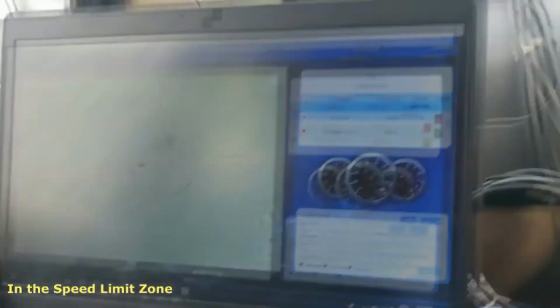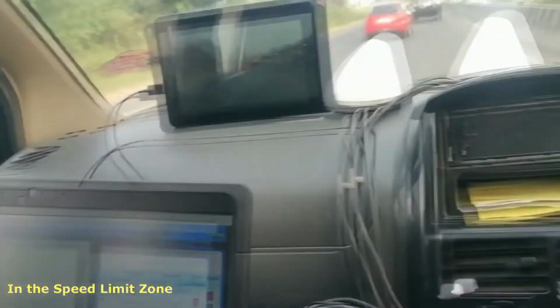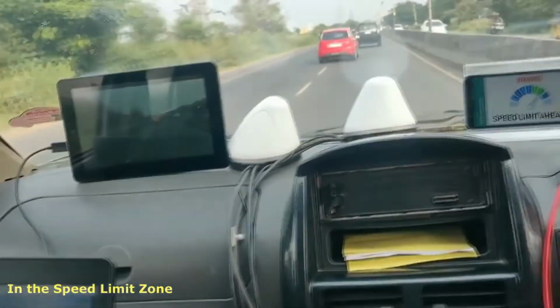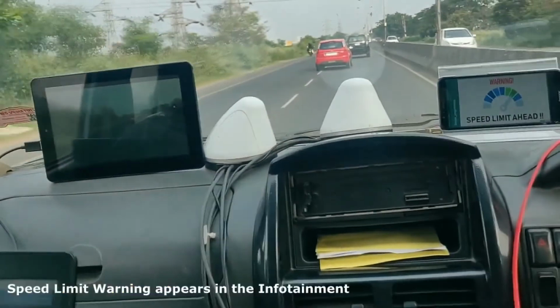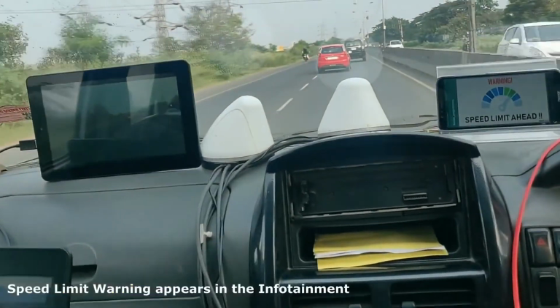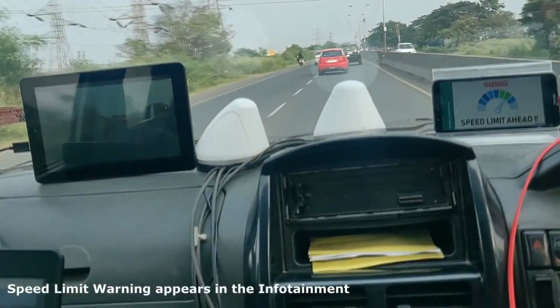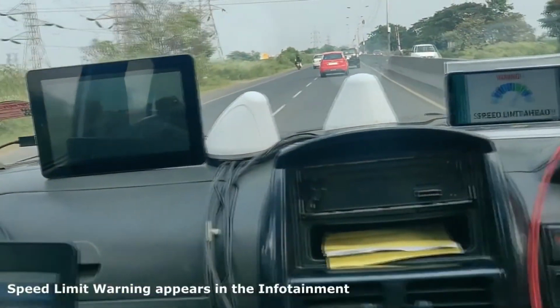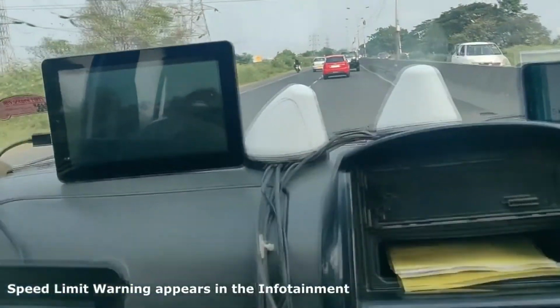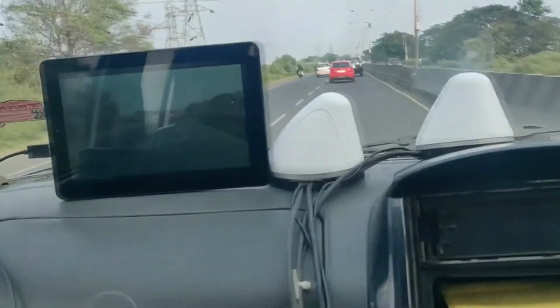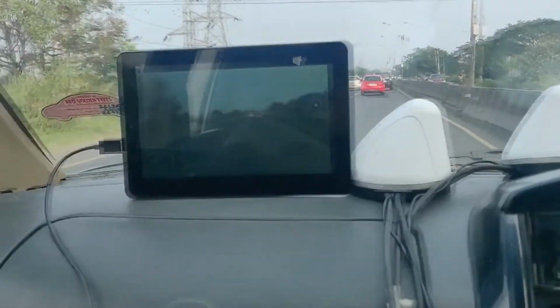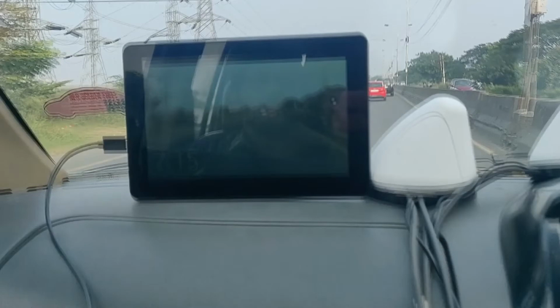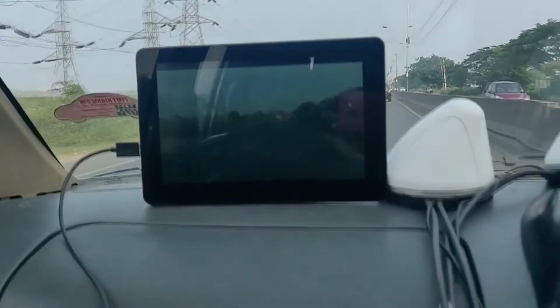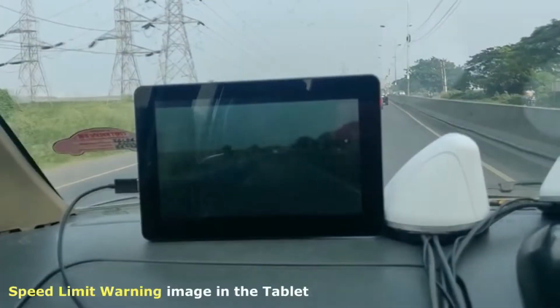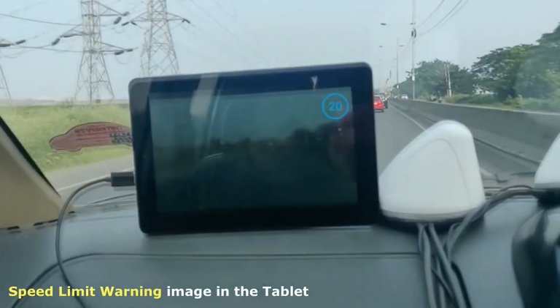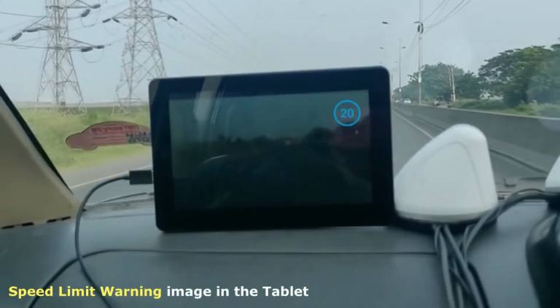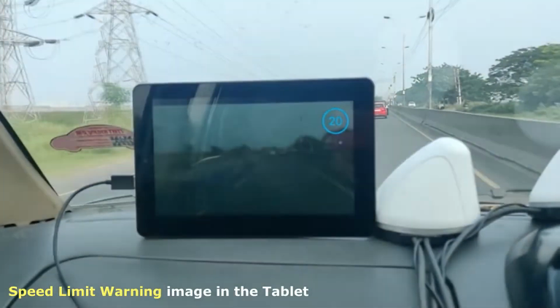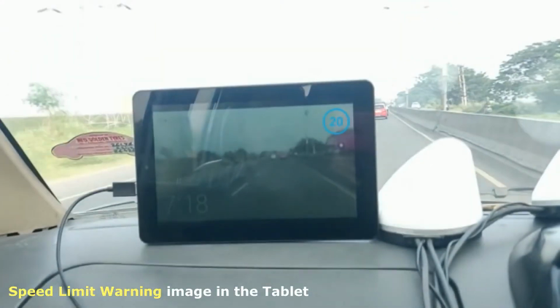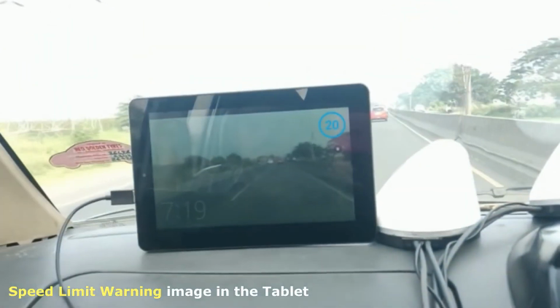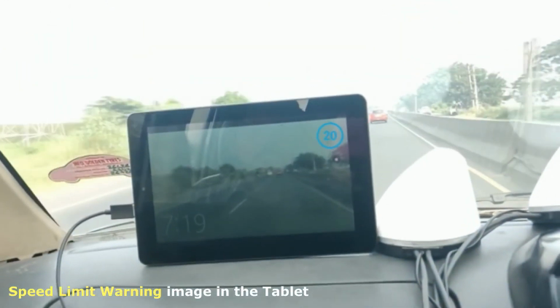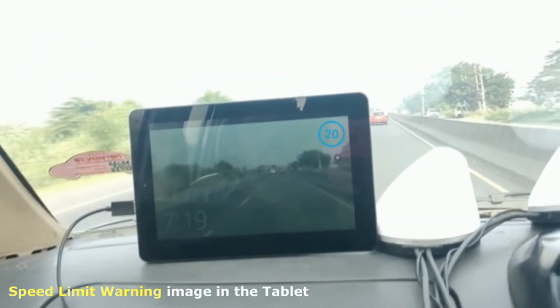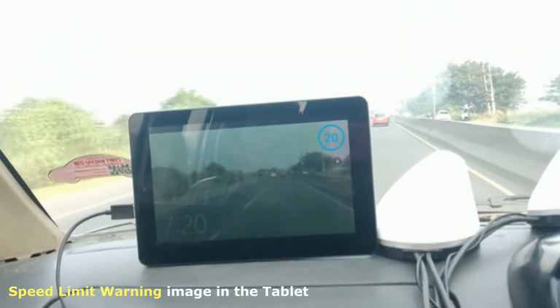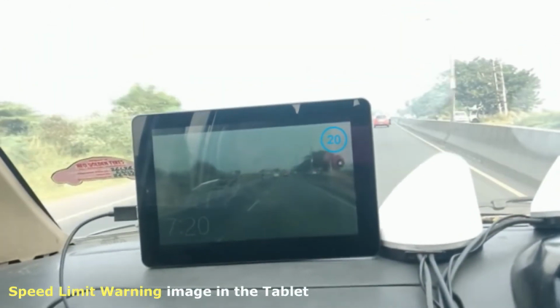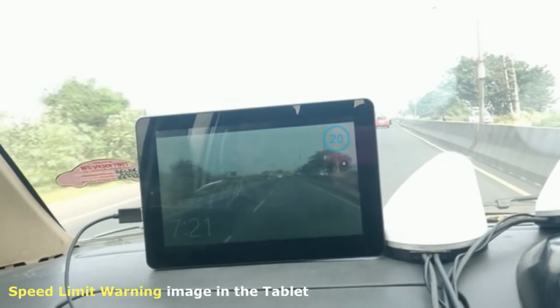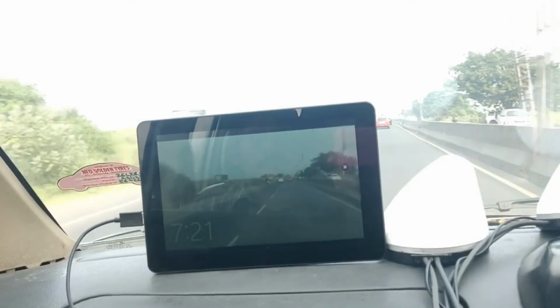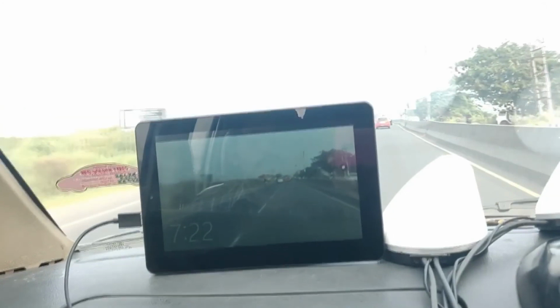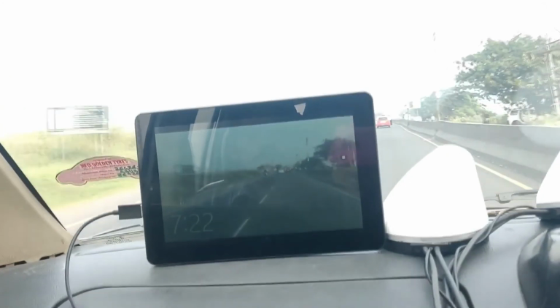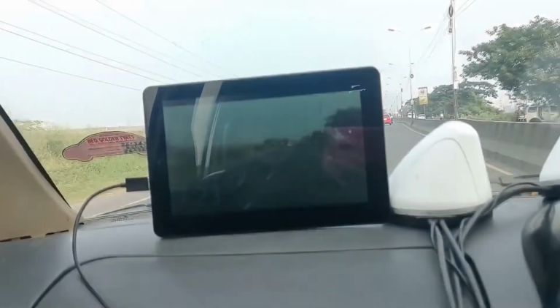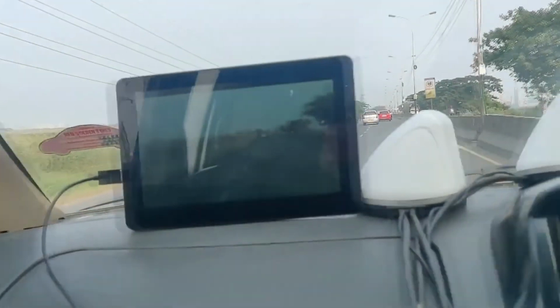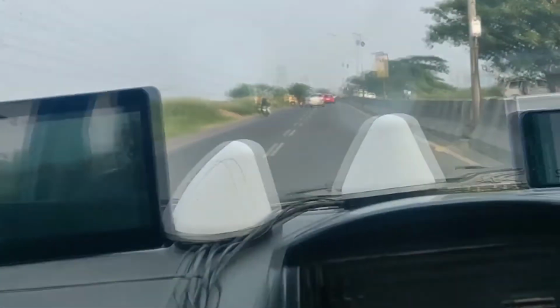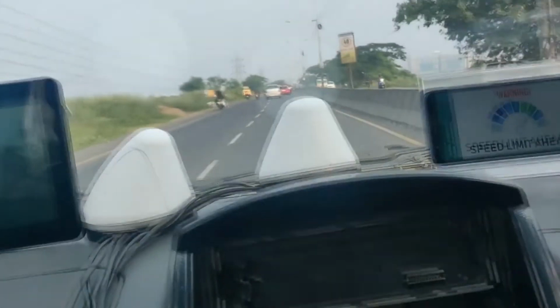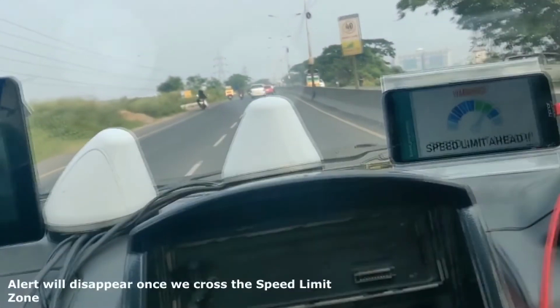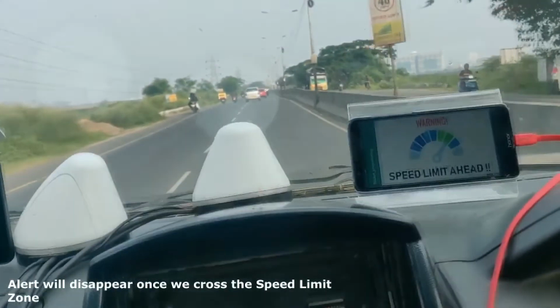We are now approaching a speed limit zone of 20 km per hour. You will see a speed limit sign in the tablet and the corresponding alert in the infotainment screen. The alert would disappear once we cross the speed limit zone.